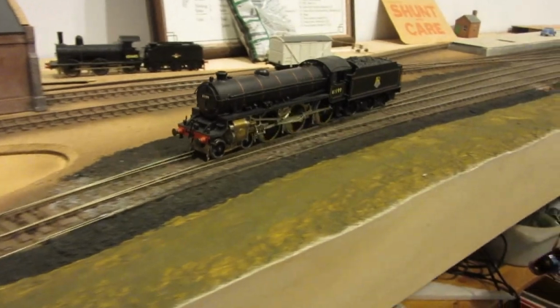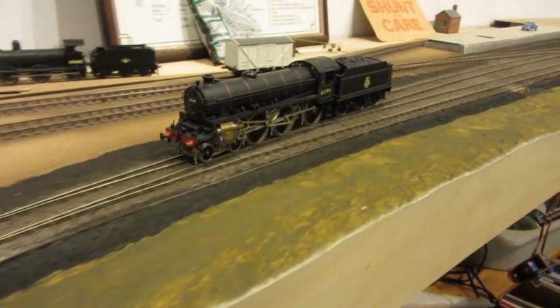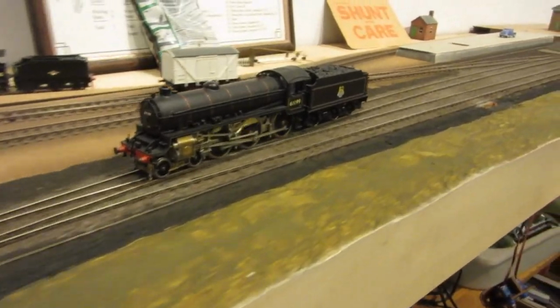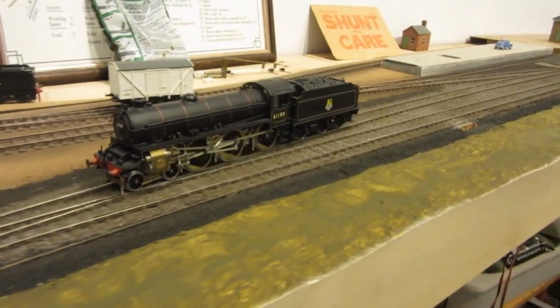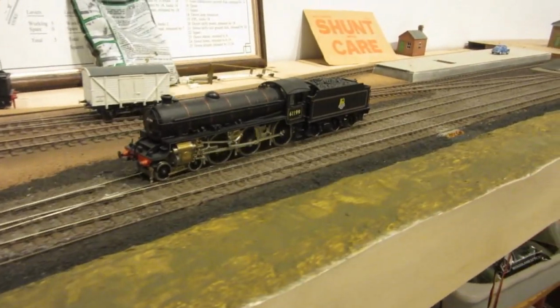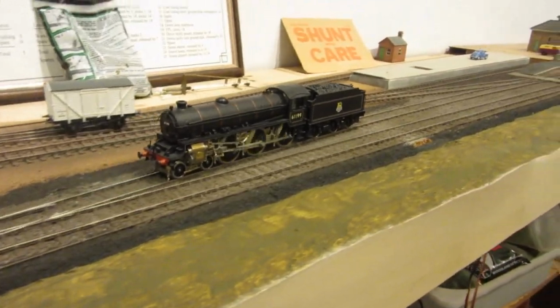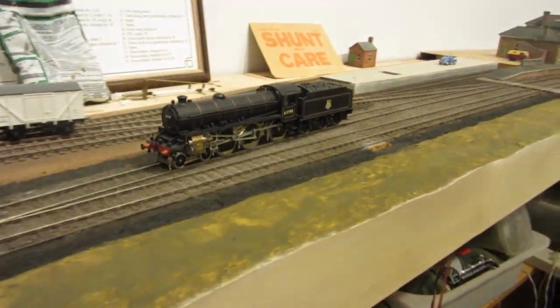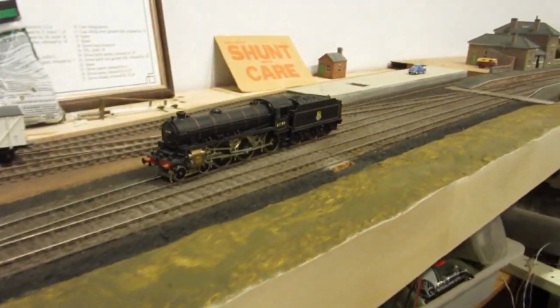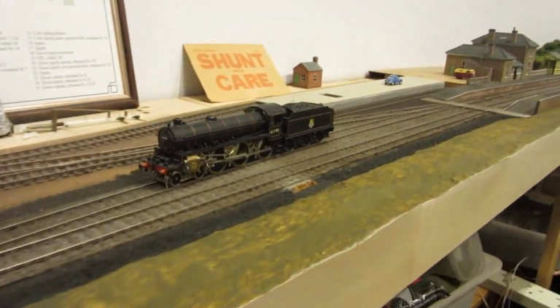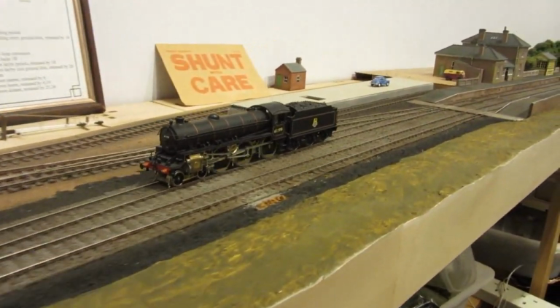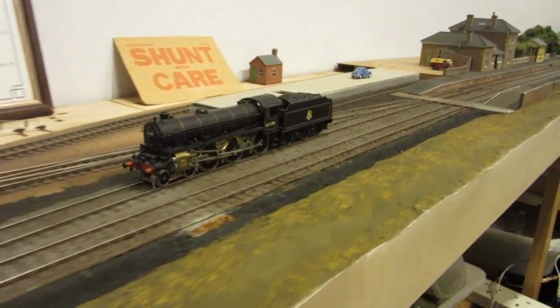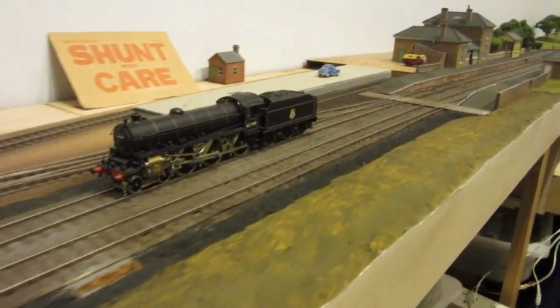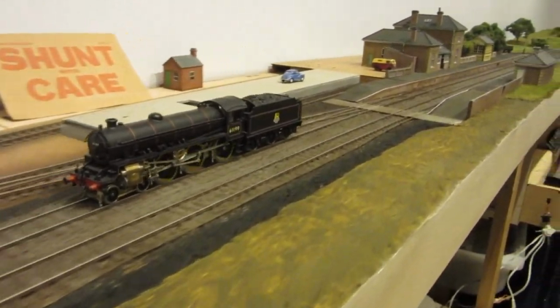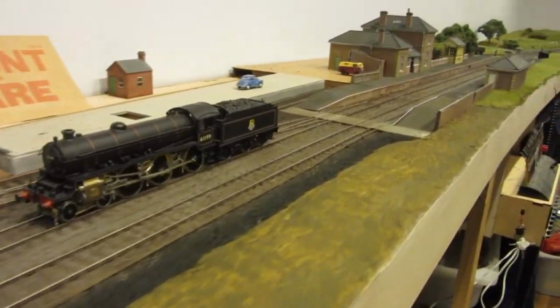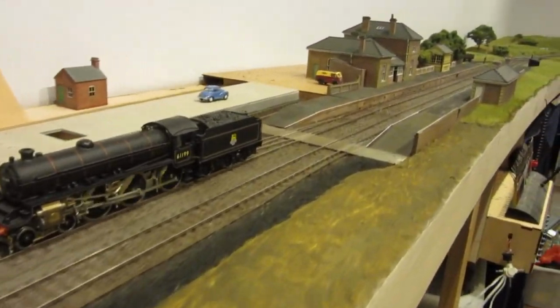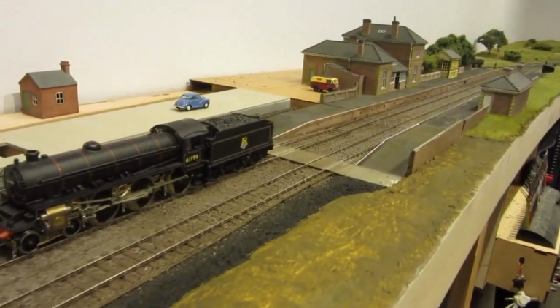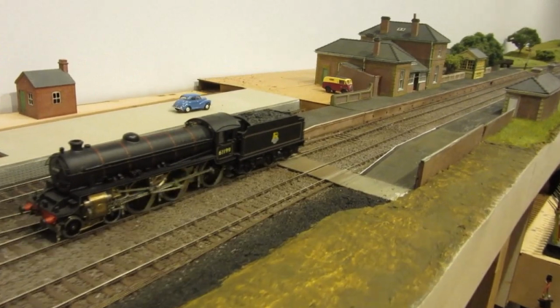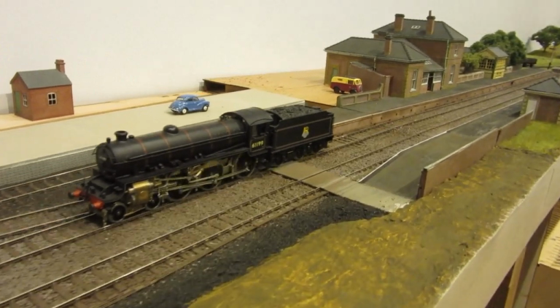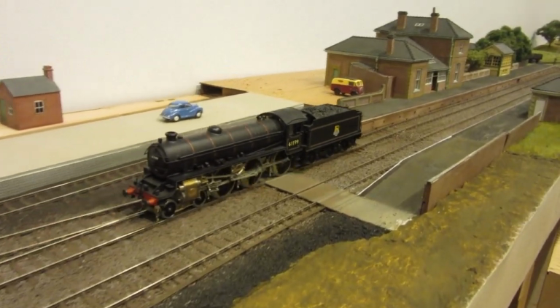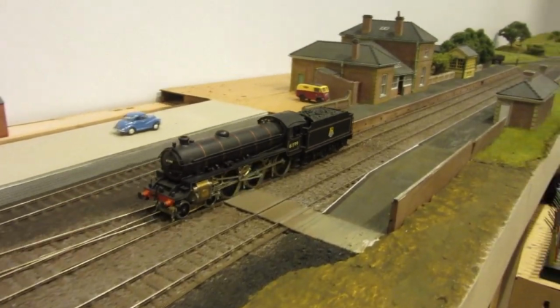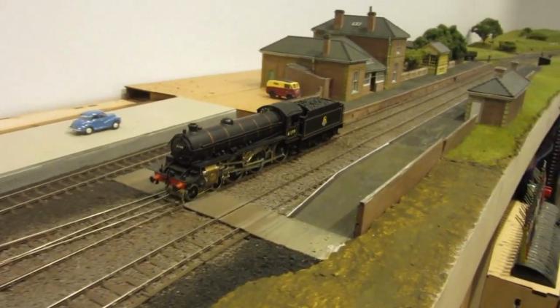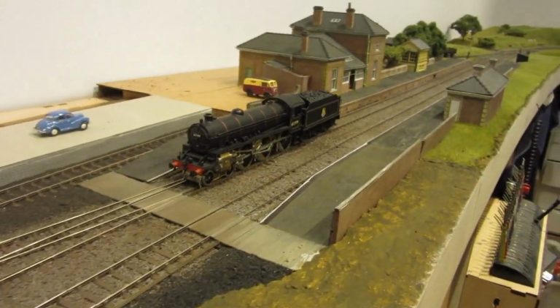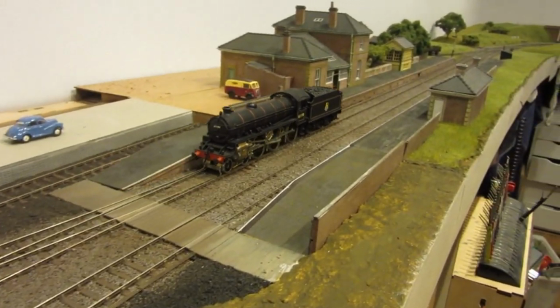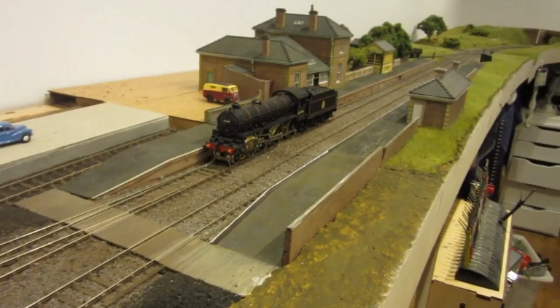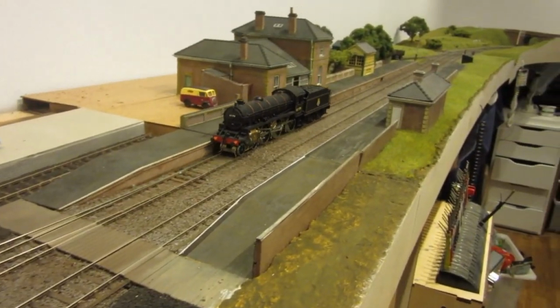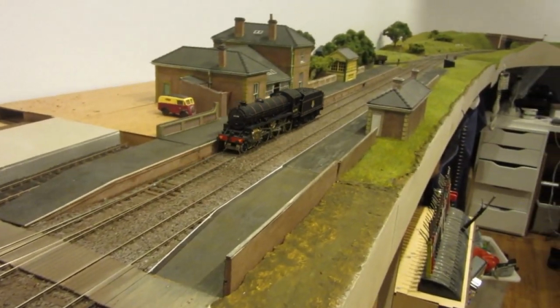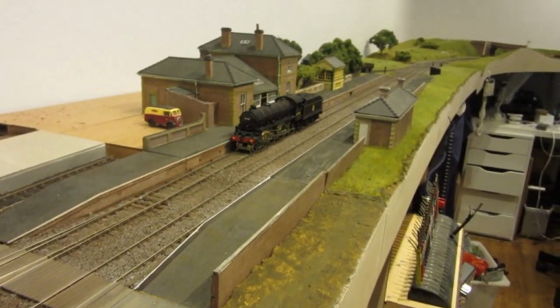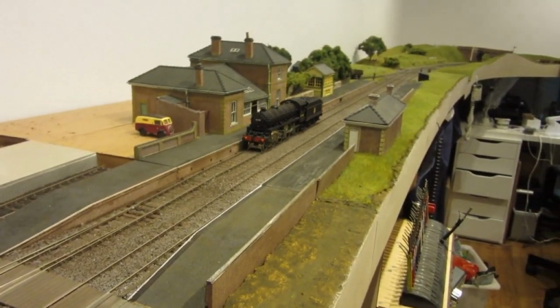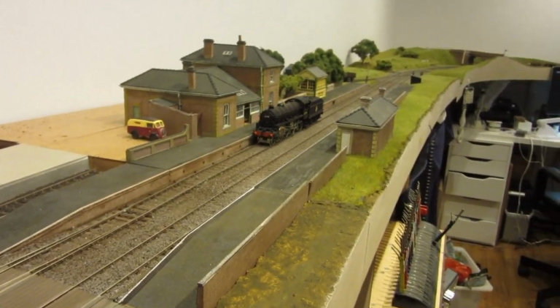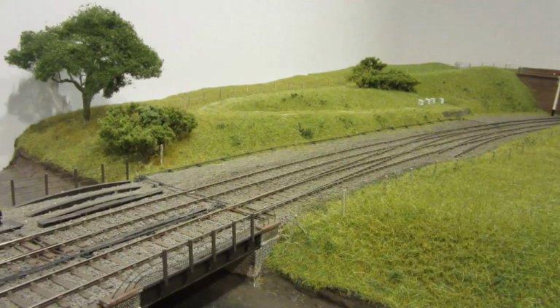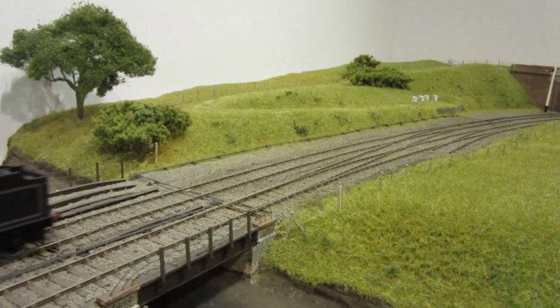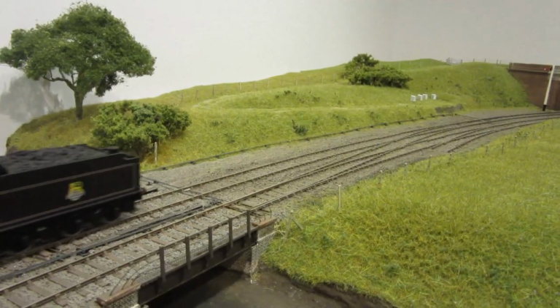Going back the other way through the loop. There's a slight vibration noise which seems to be coming from something loose in the tender, so we'll sort that out in a minute.